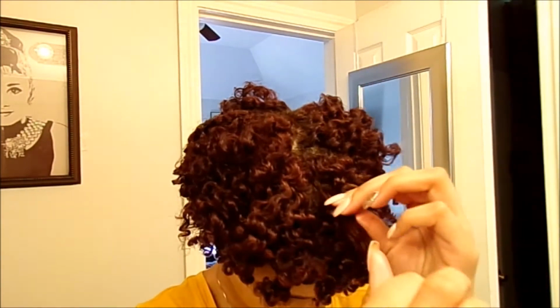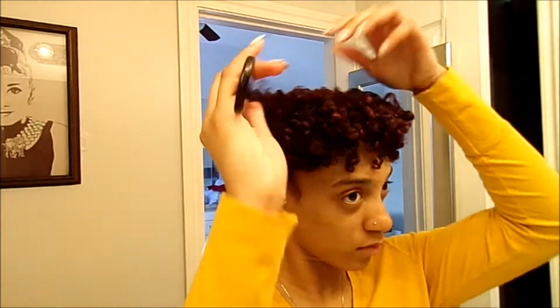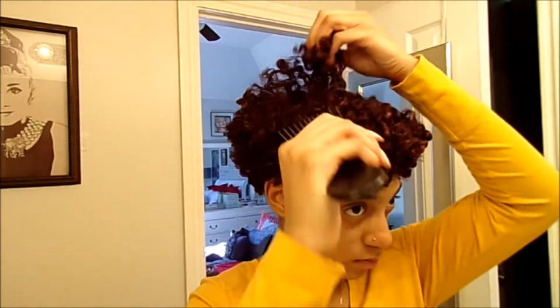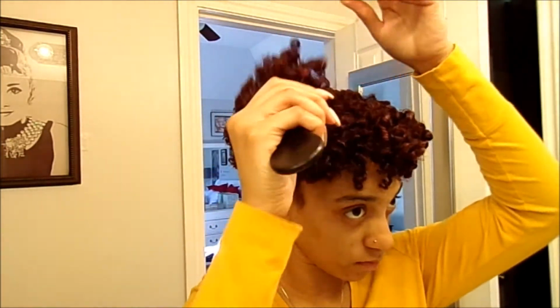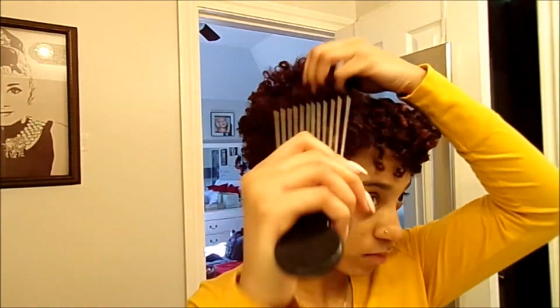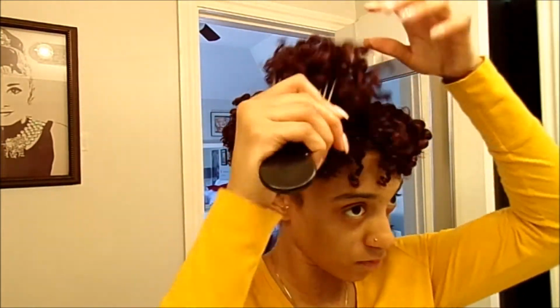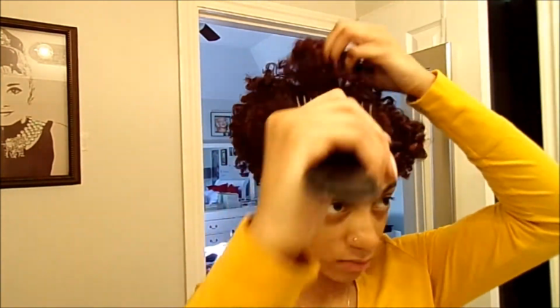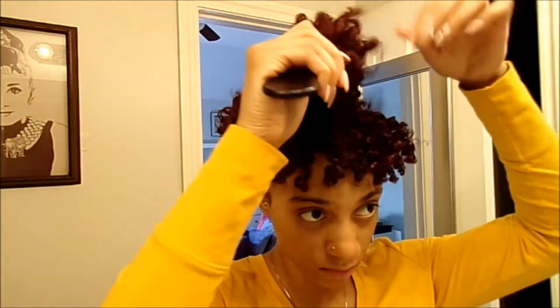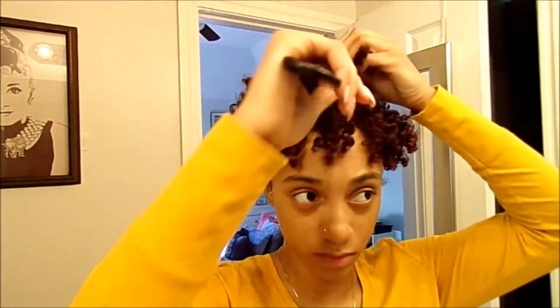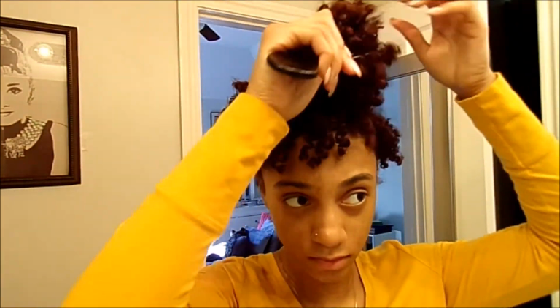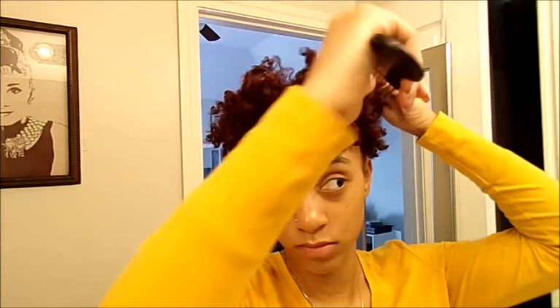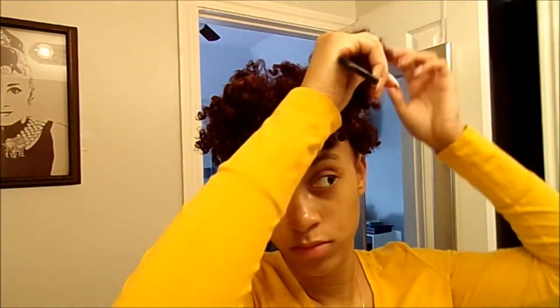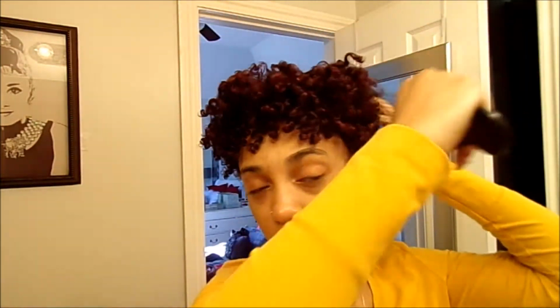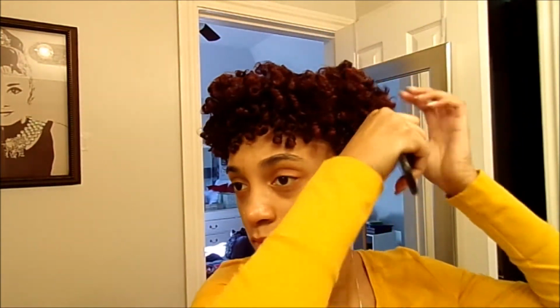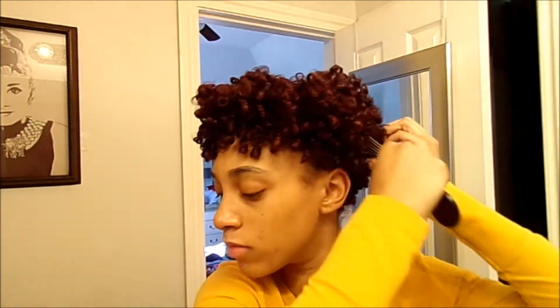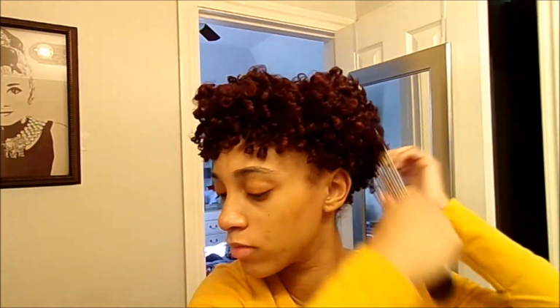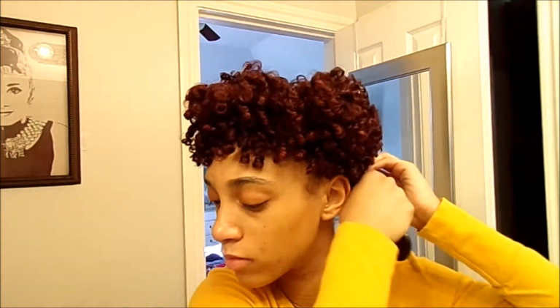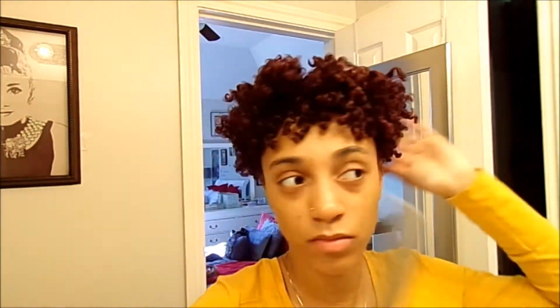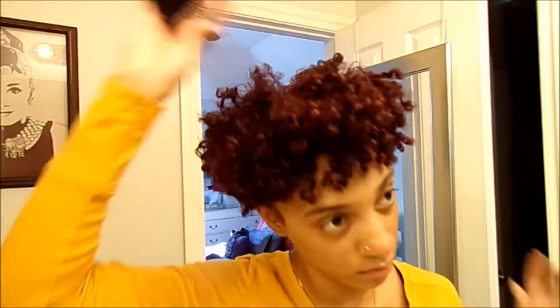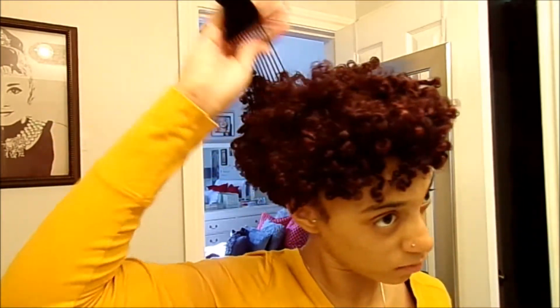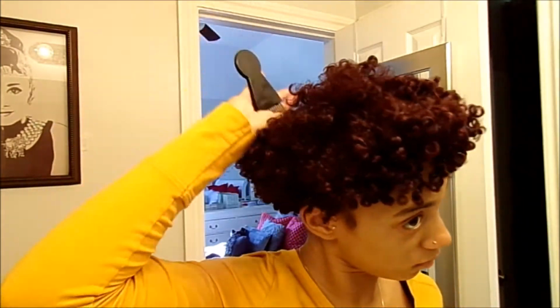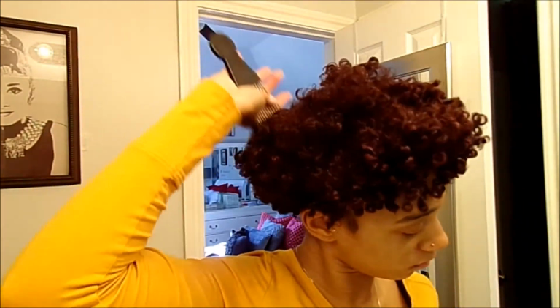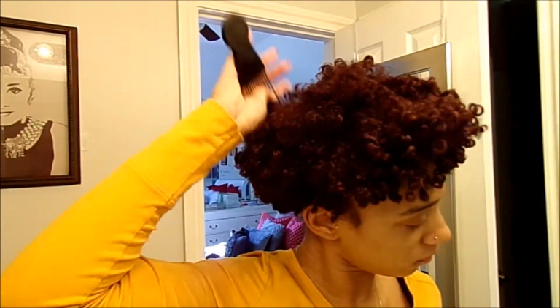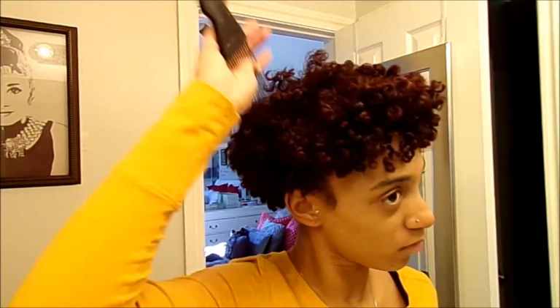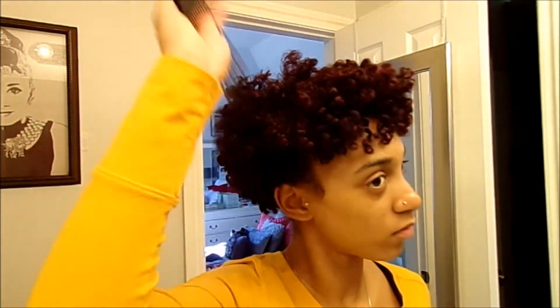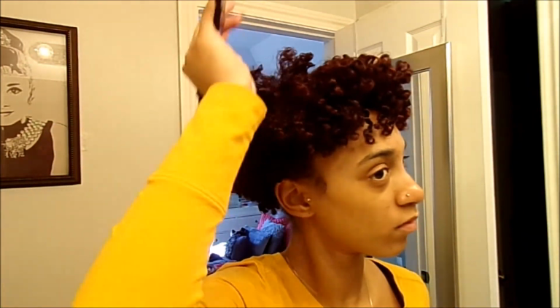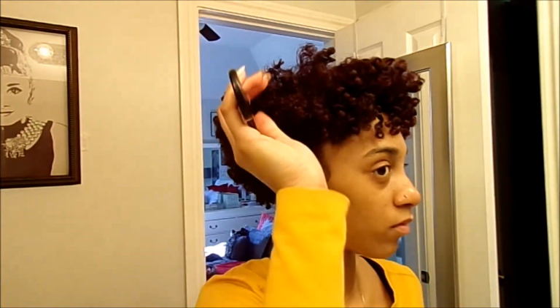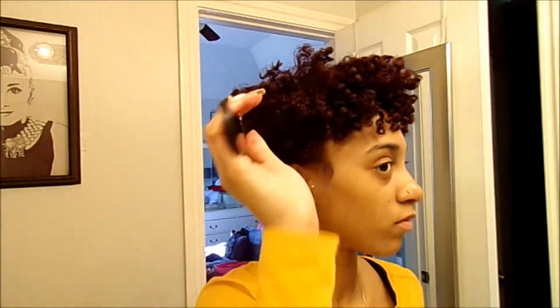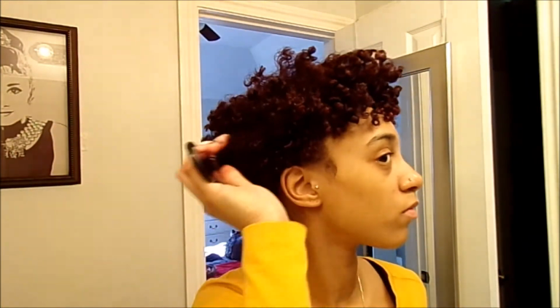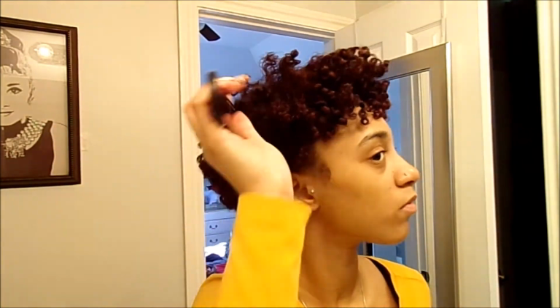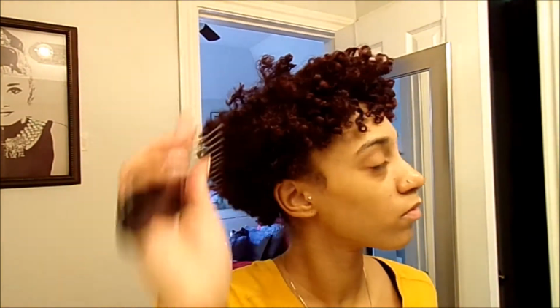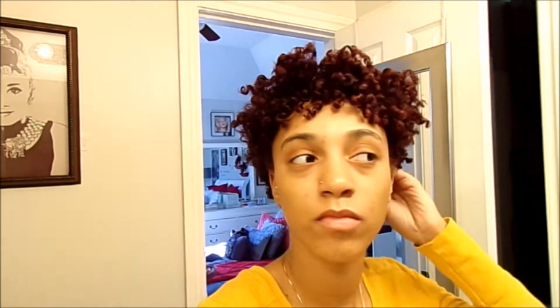After using the pick, I'm going to pick my roots out, making sure that my hair is as voluminous as it can be and that my puff can be as big as possible.